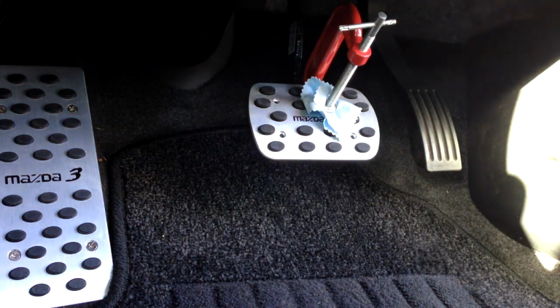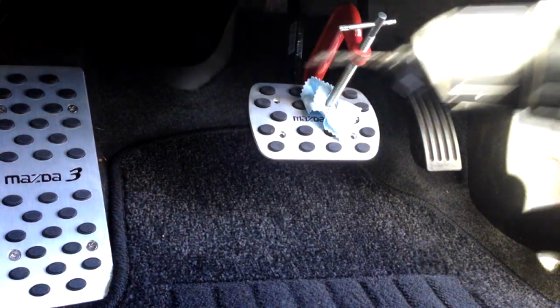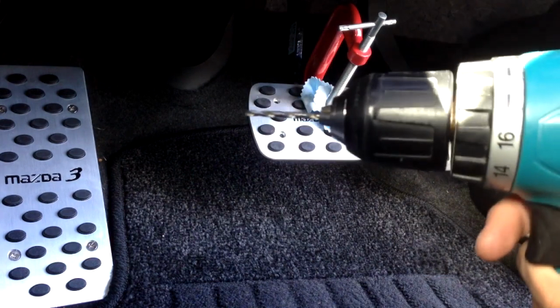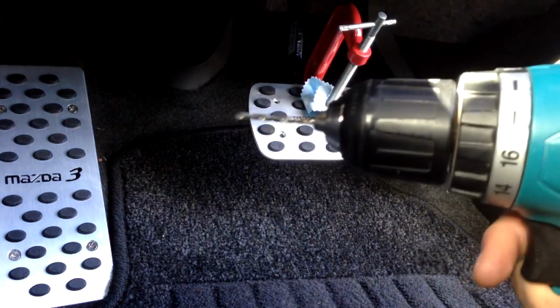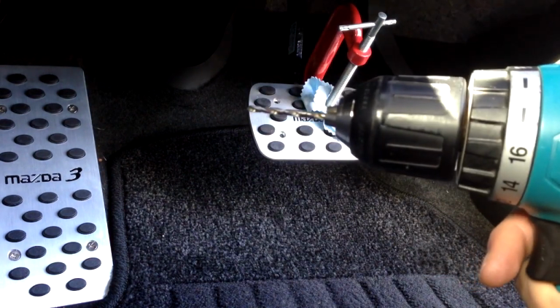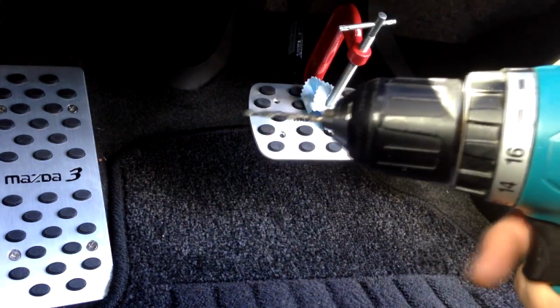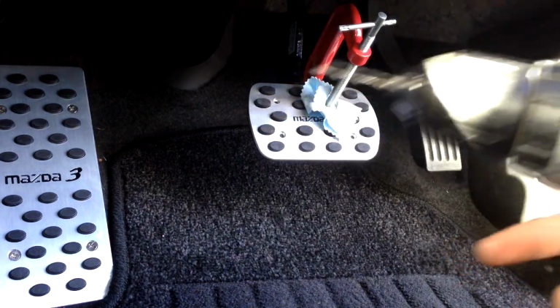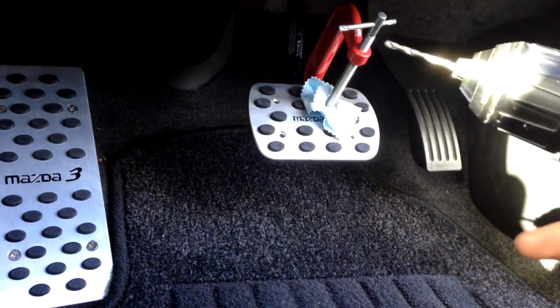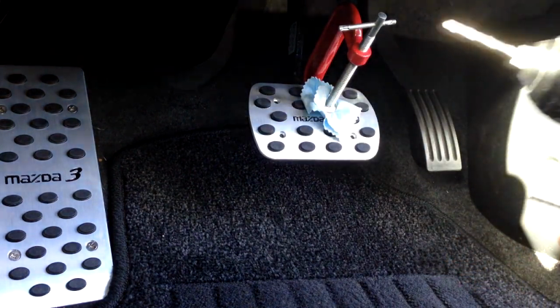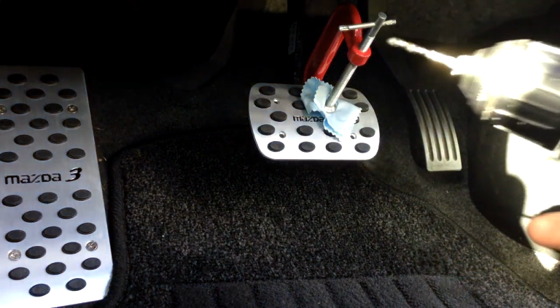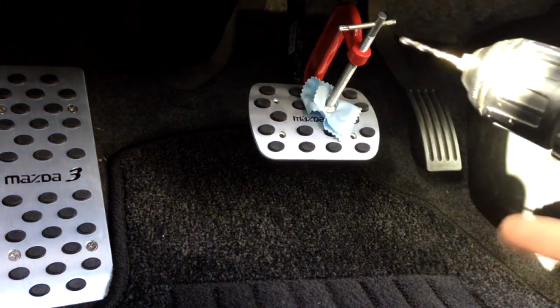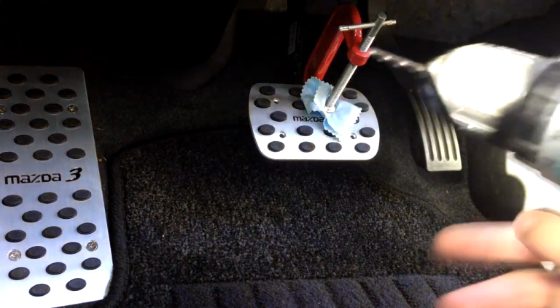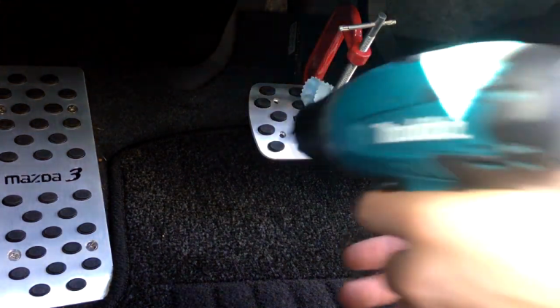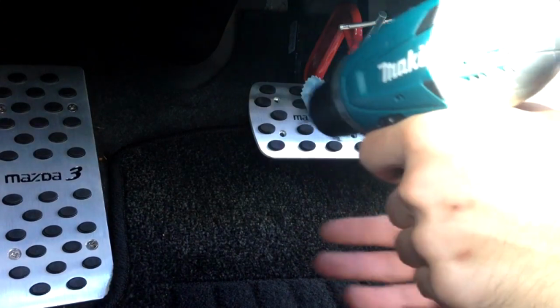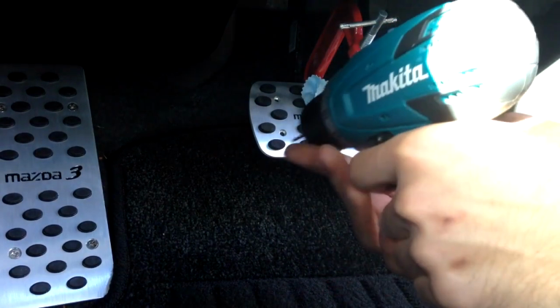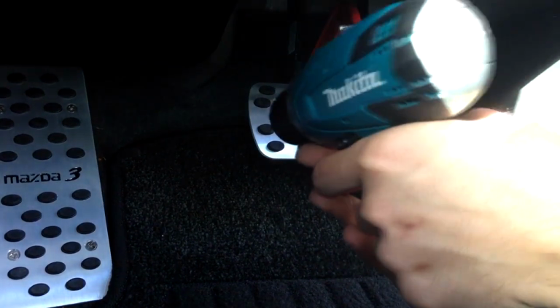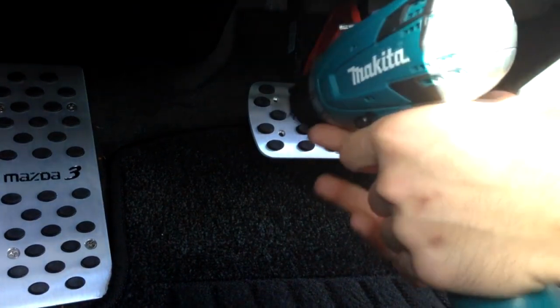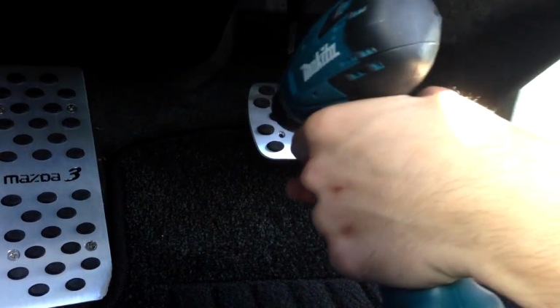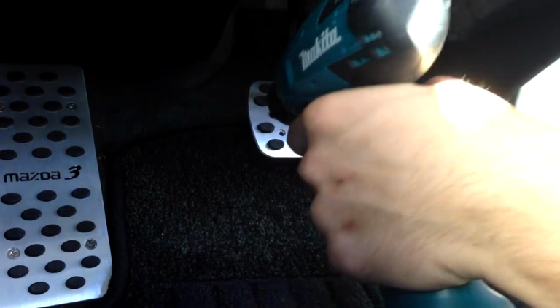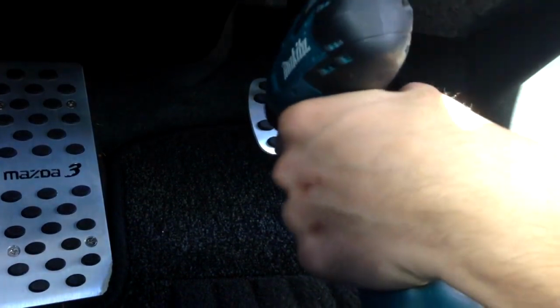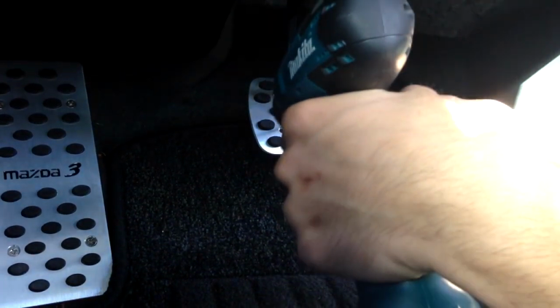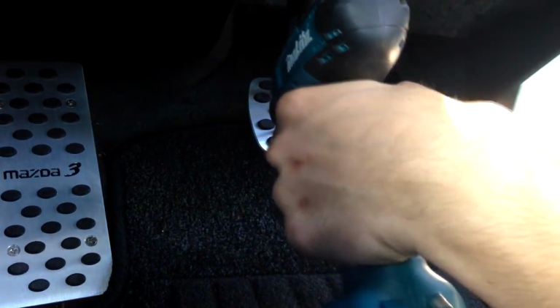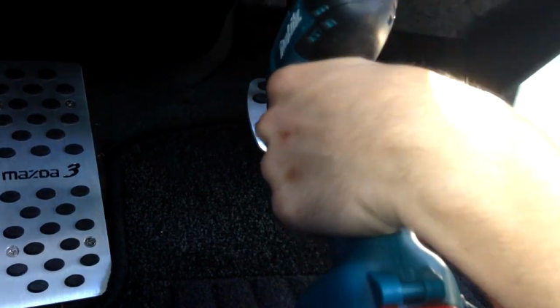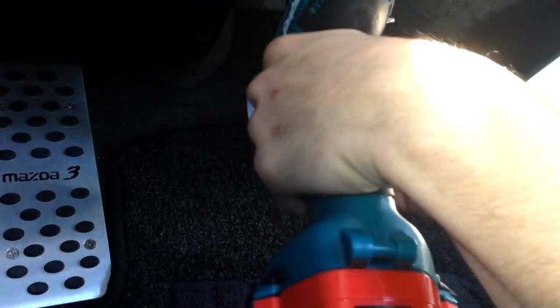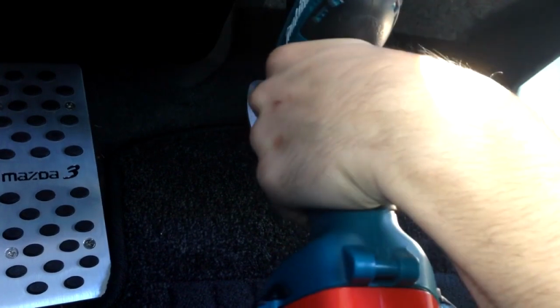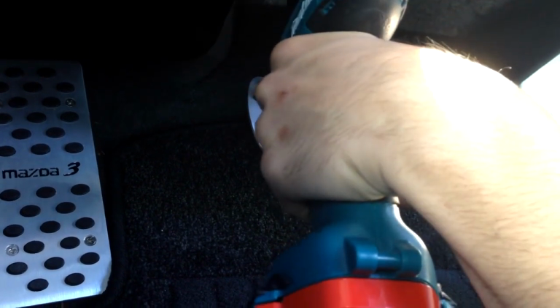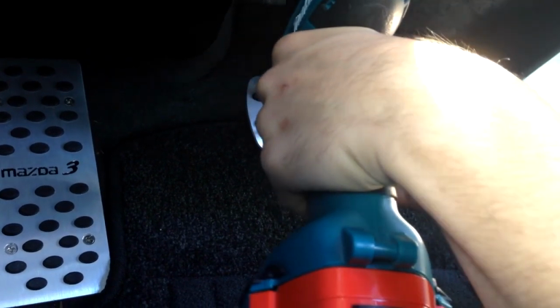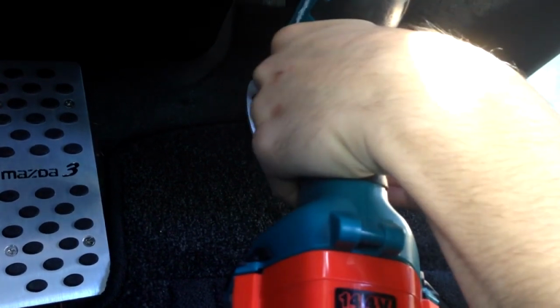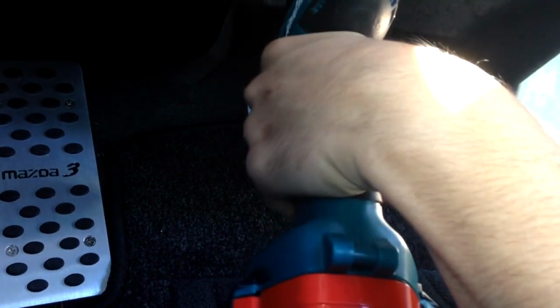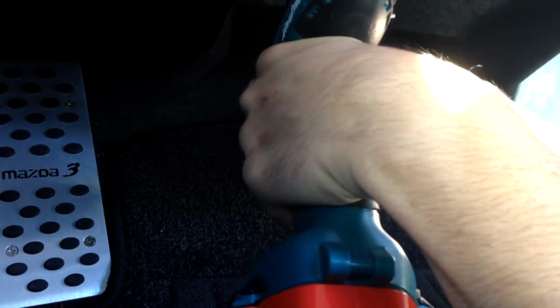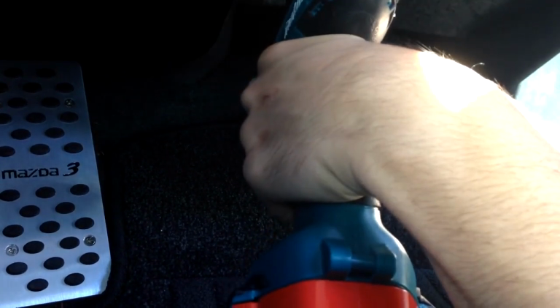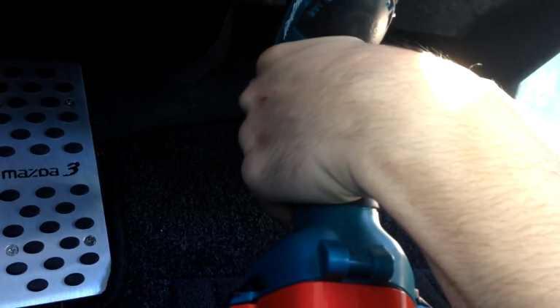I've got my drill slot on it and everything's ready to start the drilling process. Similar to what we did with the screw, always start off slowly and then work your way through. This time I'm not drilling into plastic — I'm drilling into metal, so you really want to work slowly first.